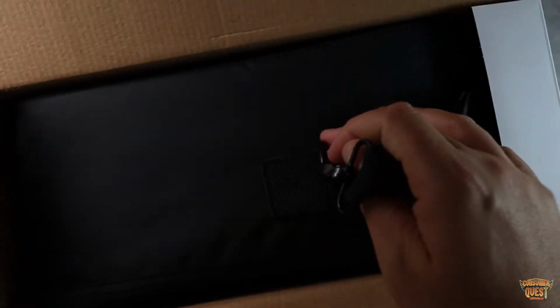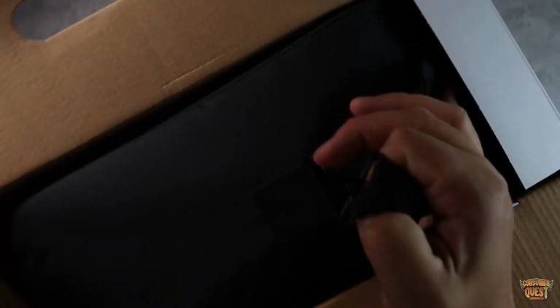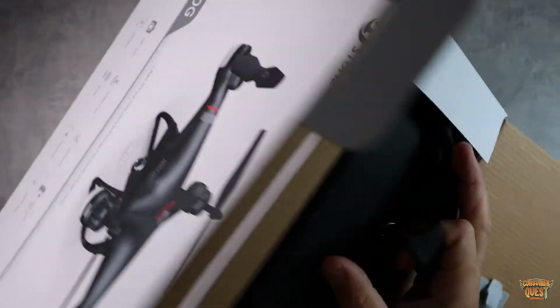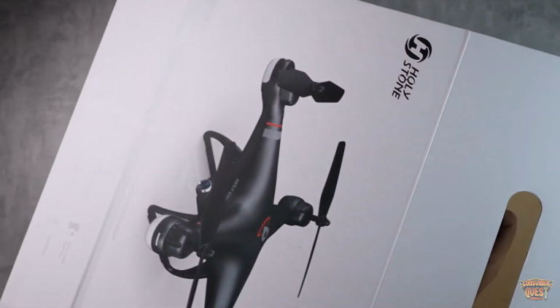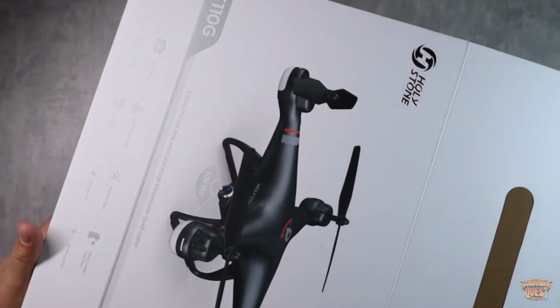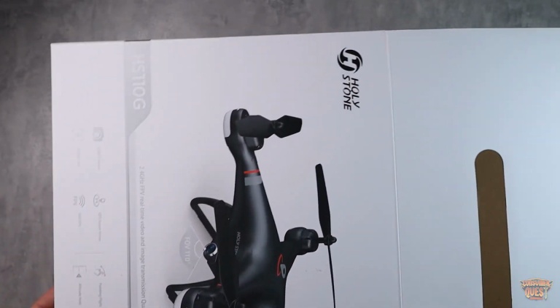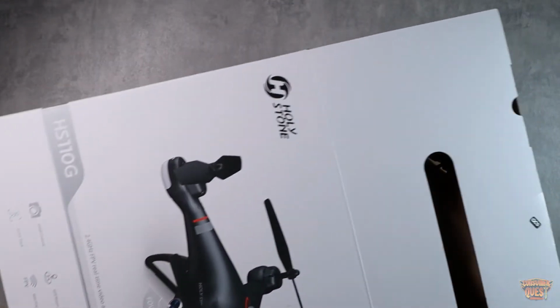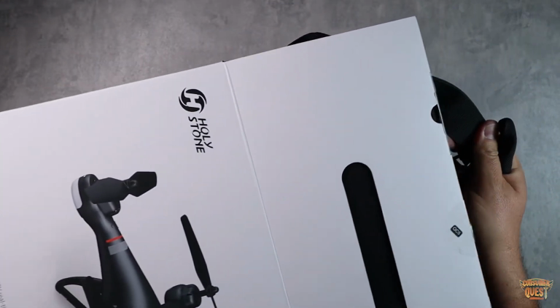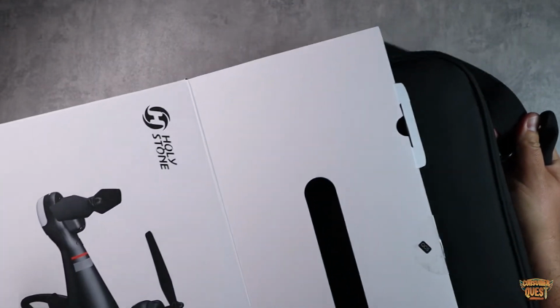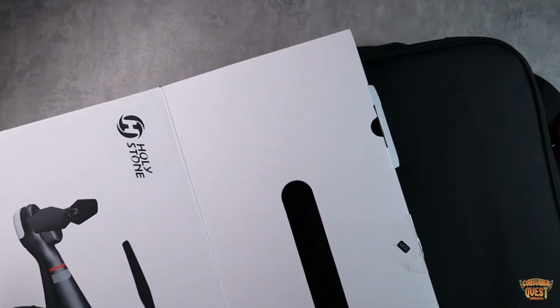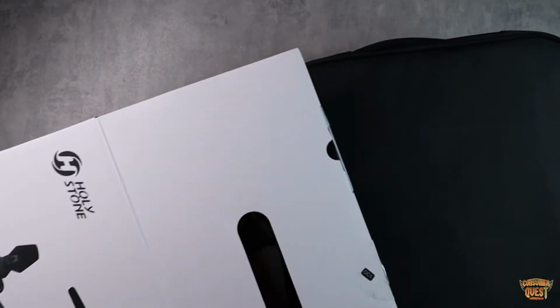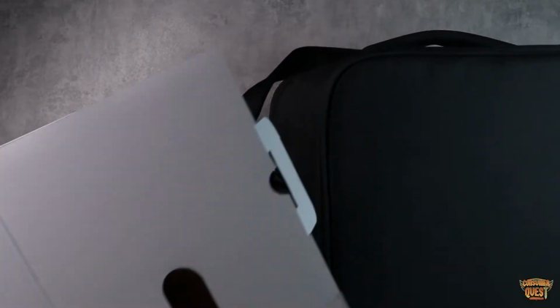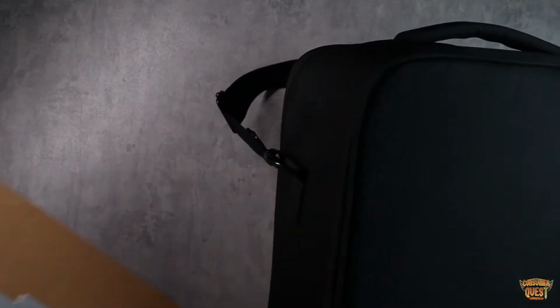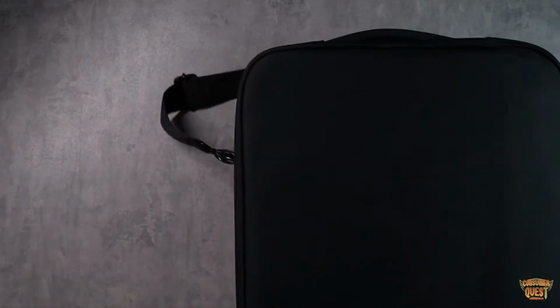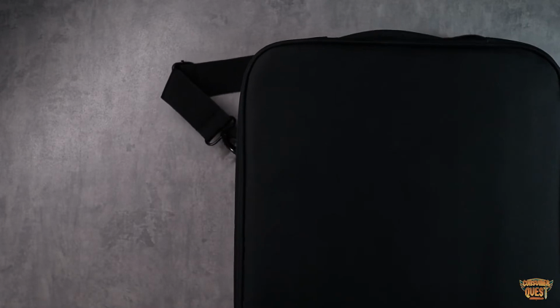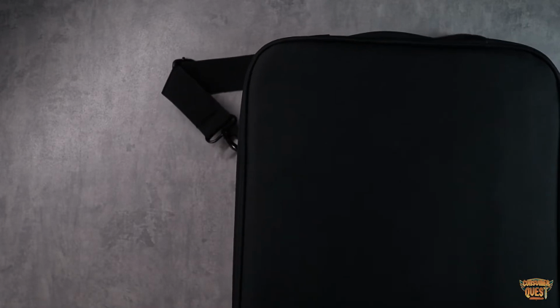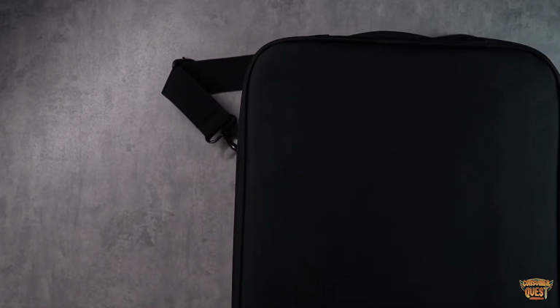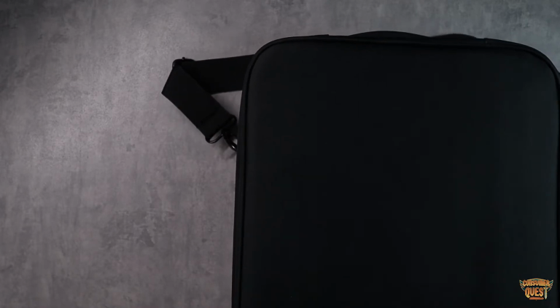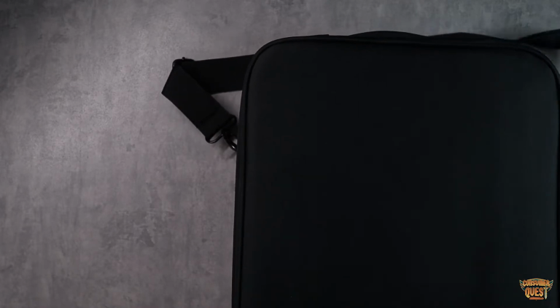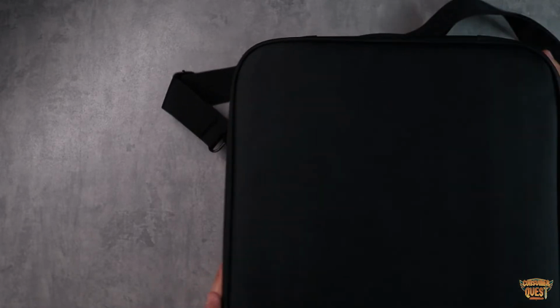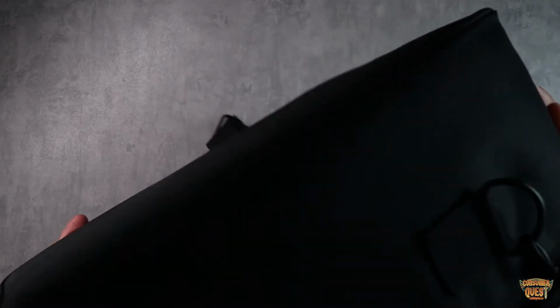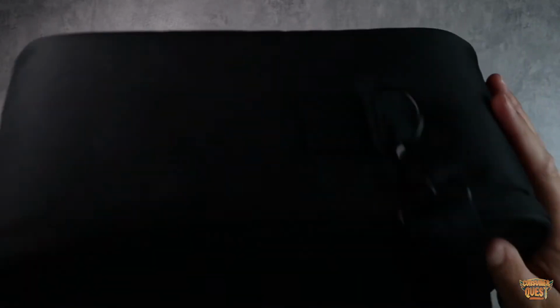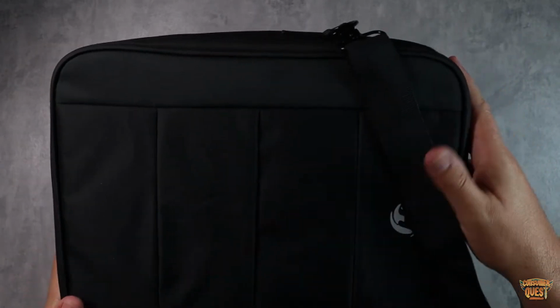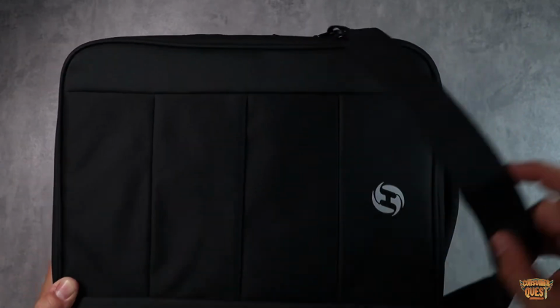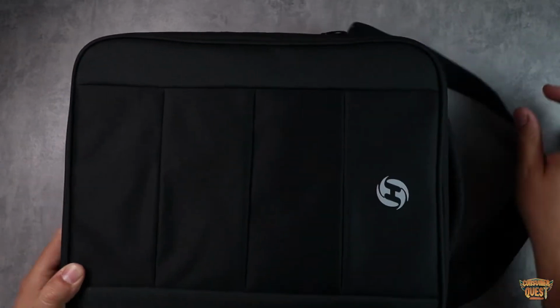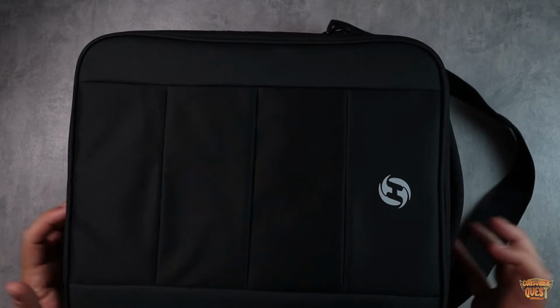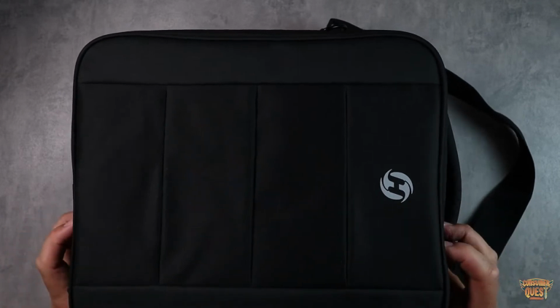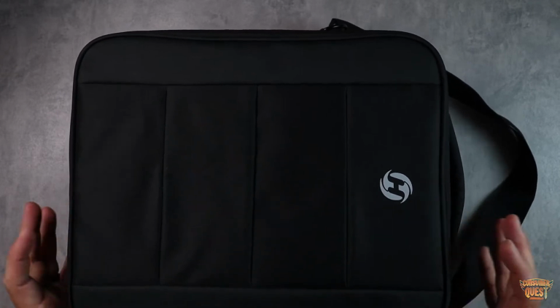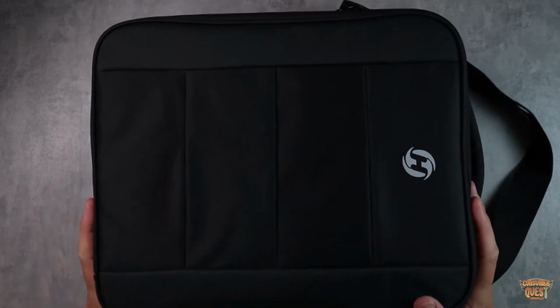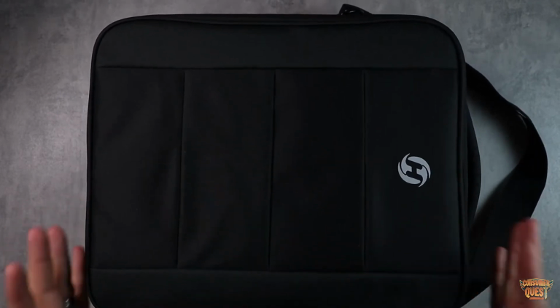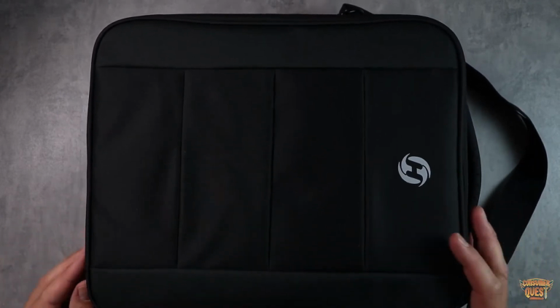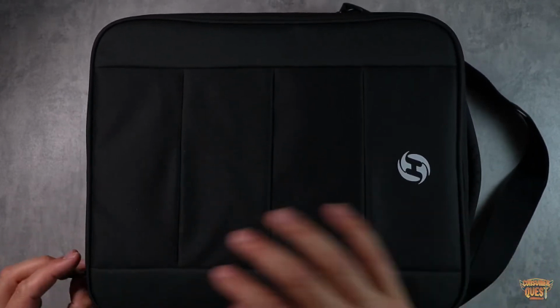The first thing you're going to find is that it comes in a really nice case. I am very happy with the Holystone case scenario on a lot of their drones. They're really packaging them with some very nice hard shell, protective cases, which is awesome.